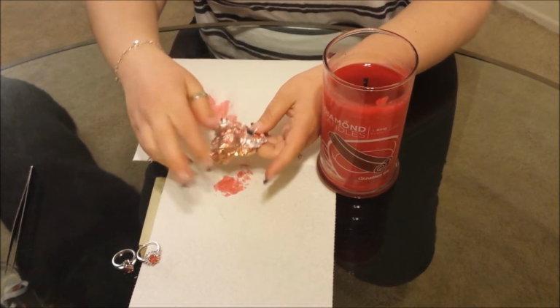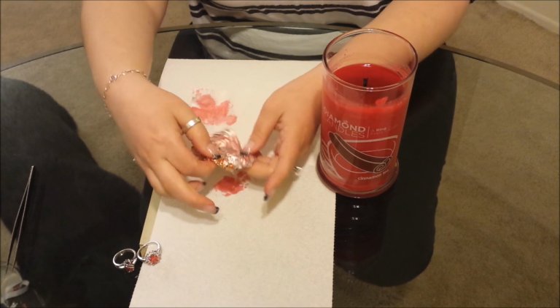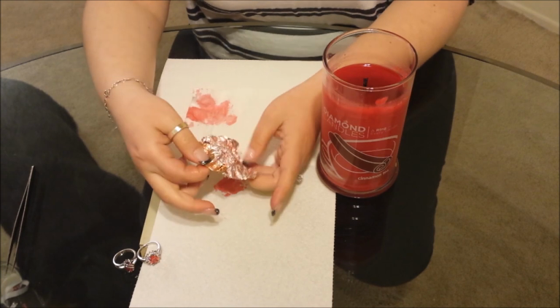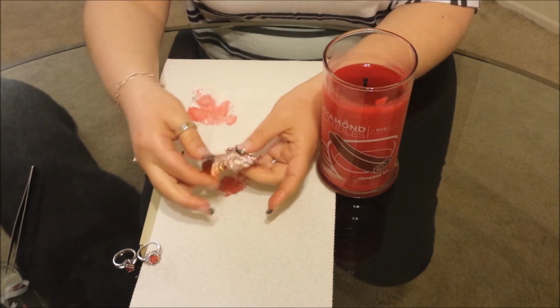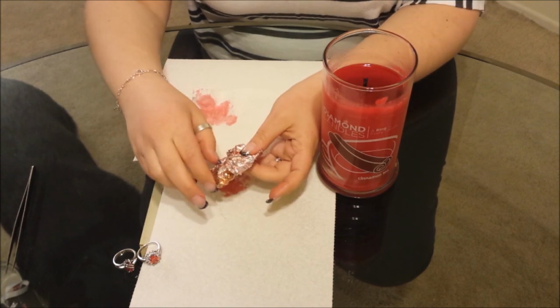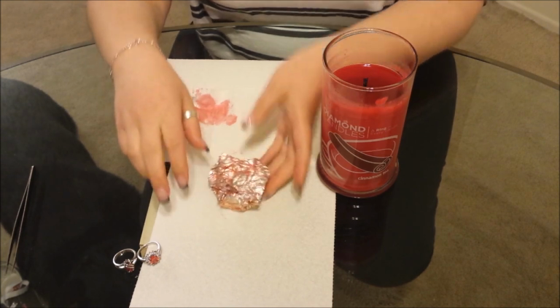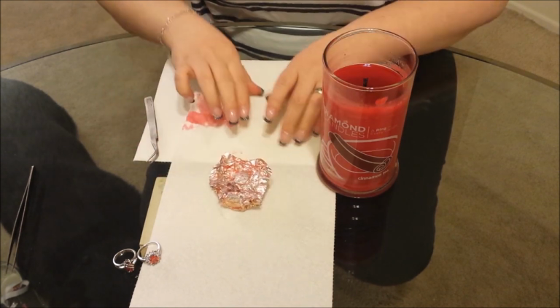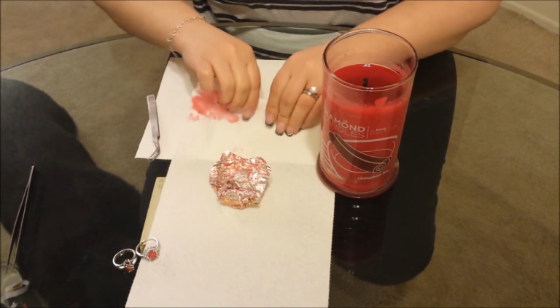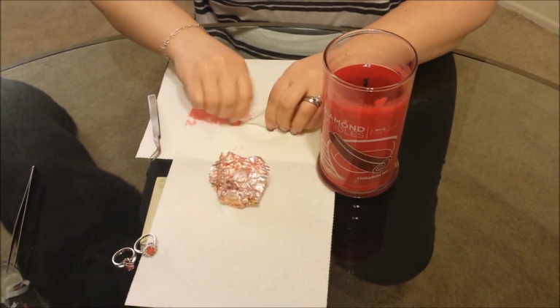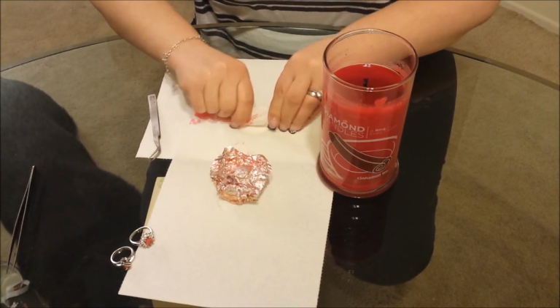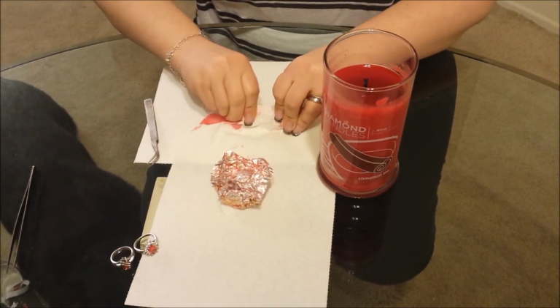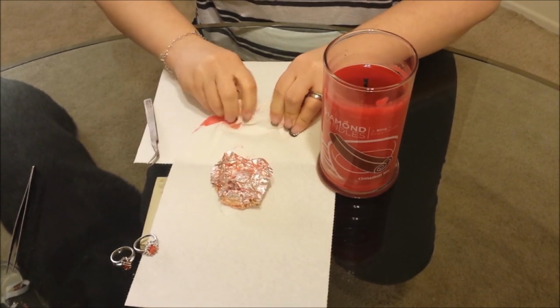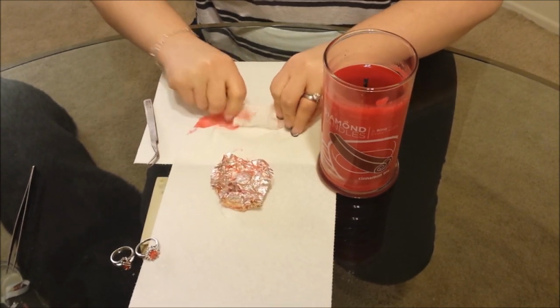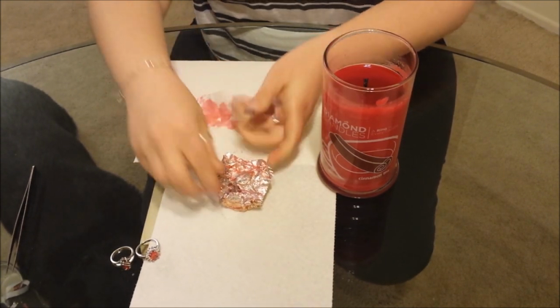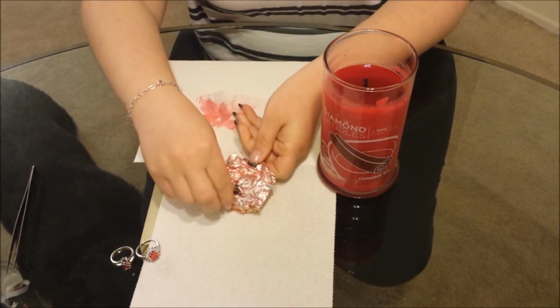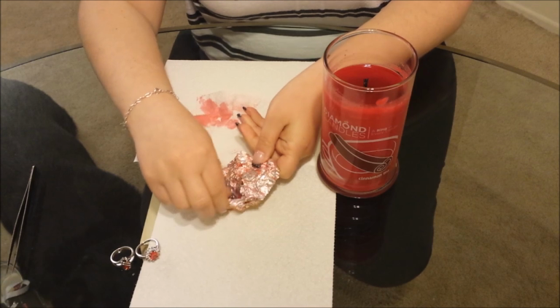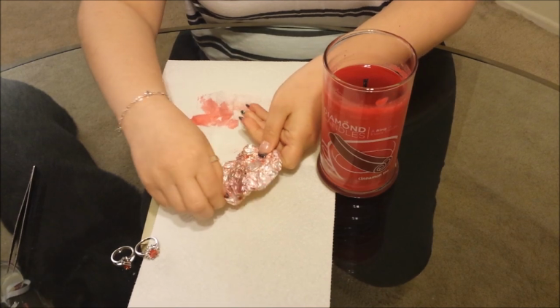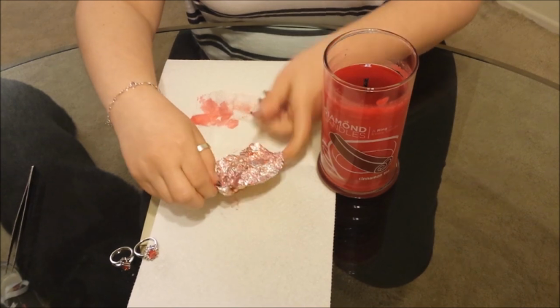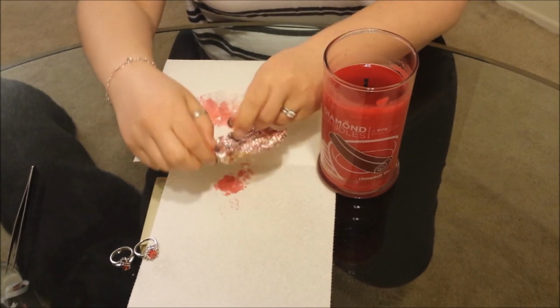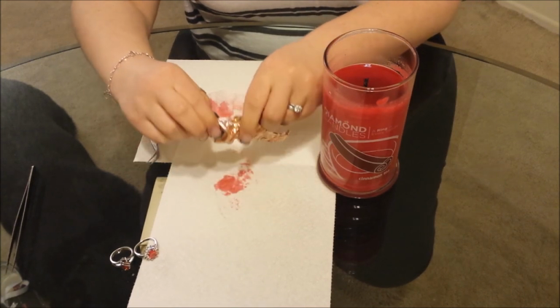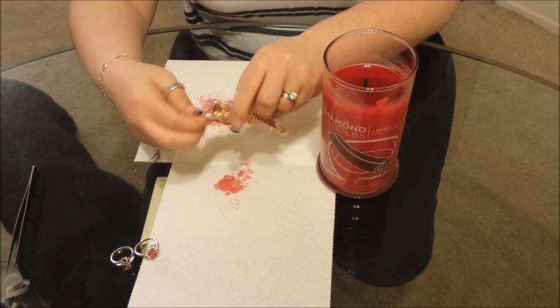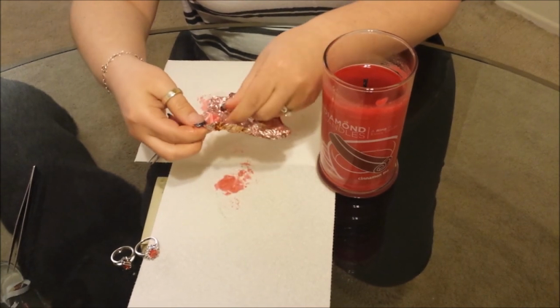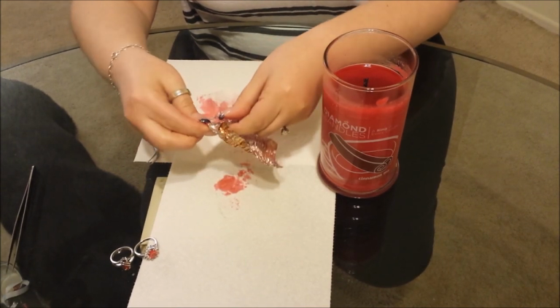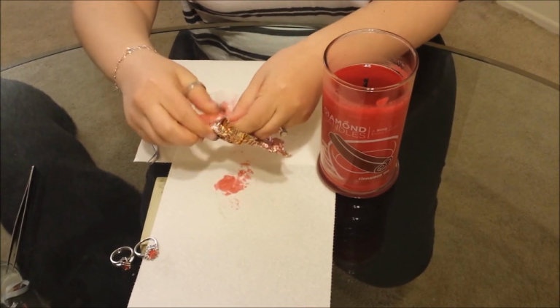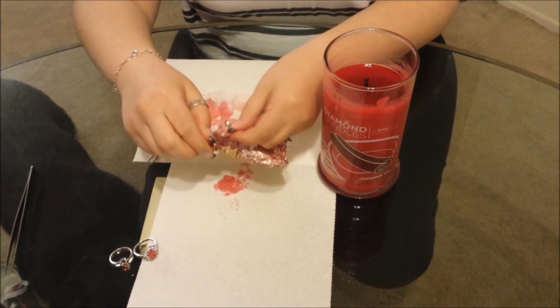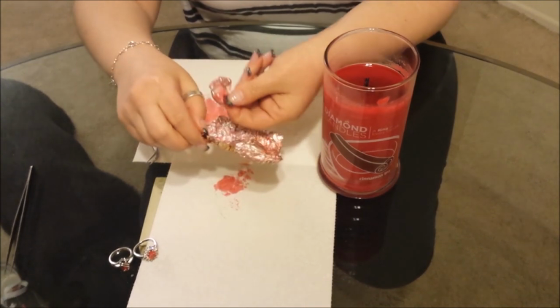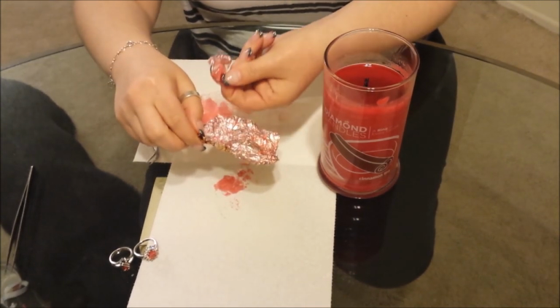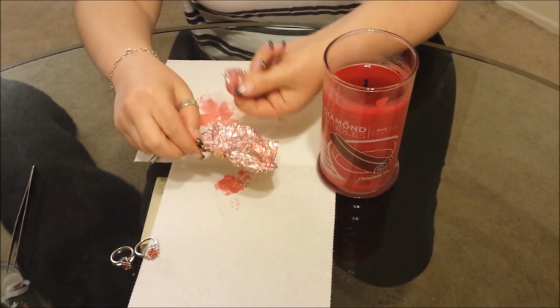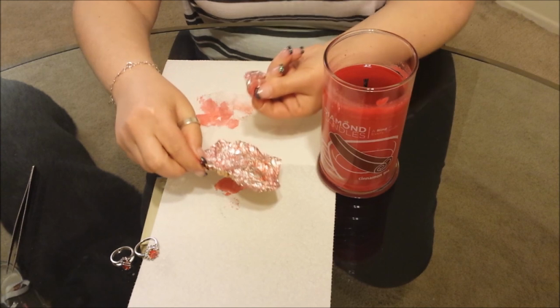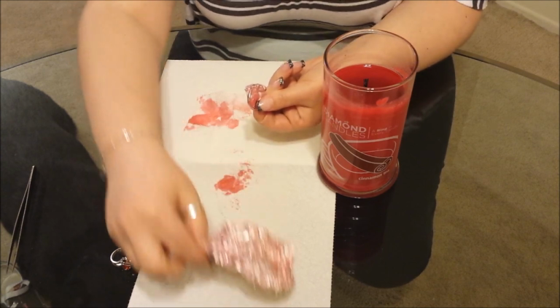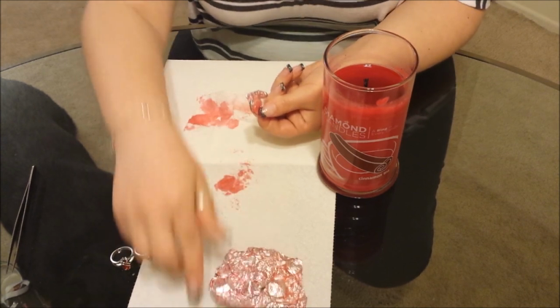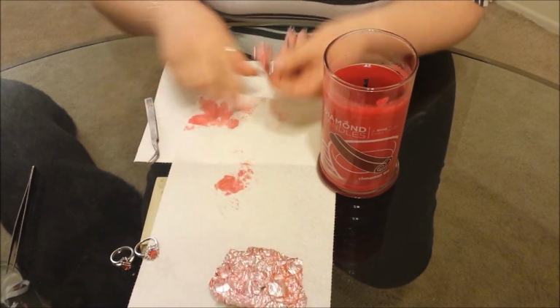Curious — is this a diamond one? I just don't know. Is it red? It's not red! Wow.